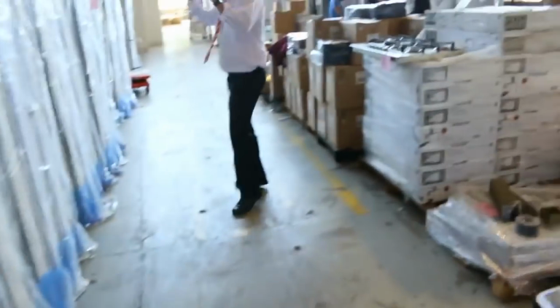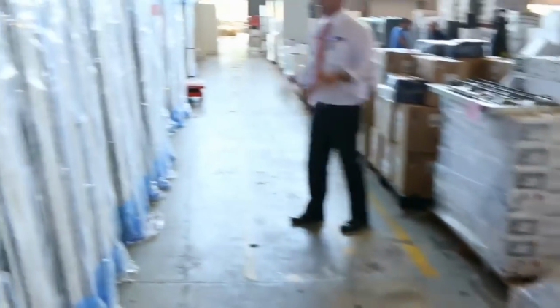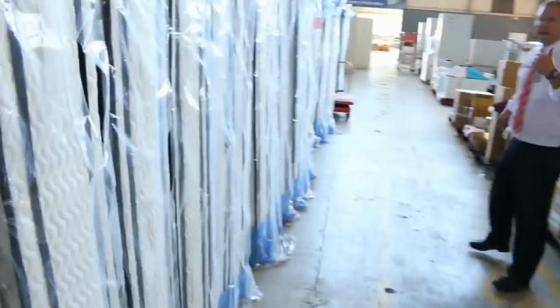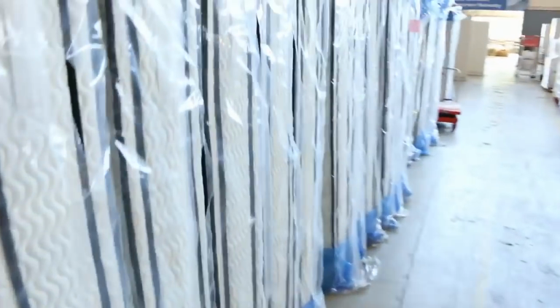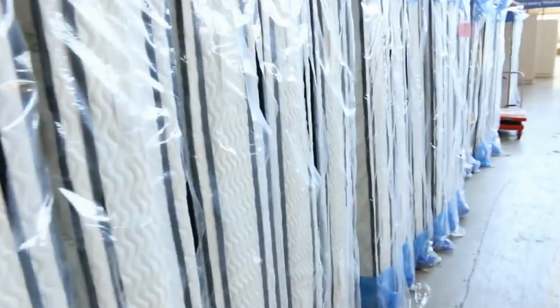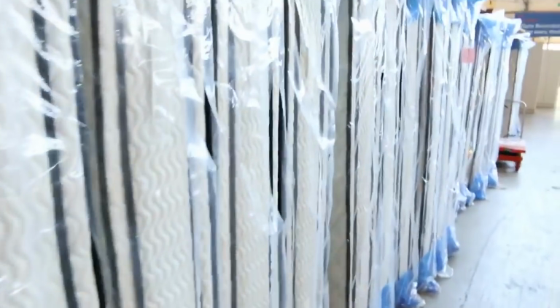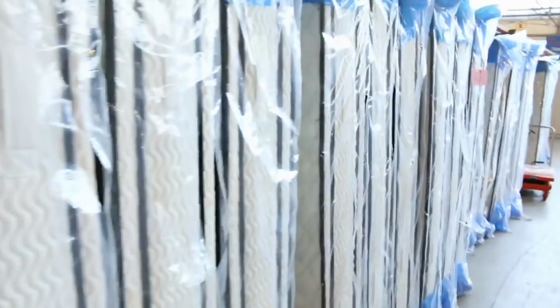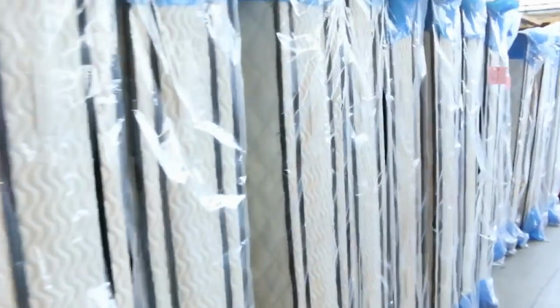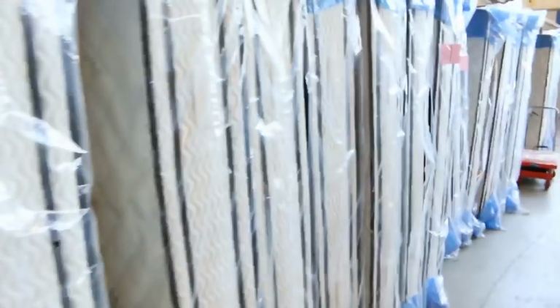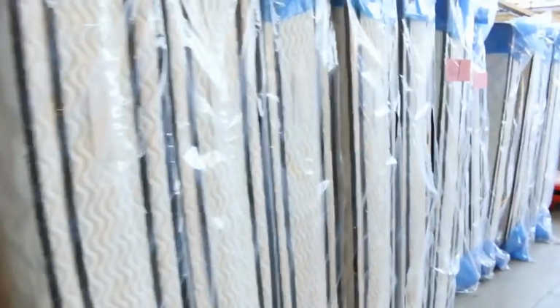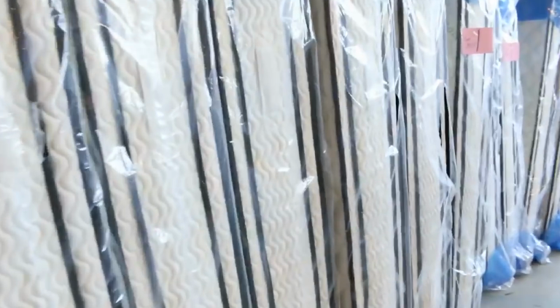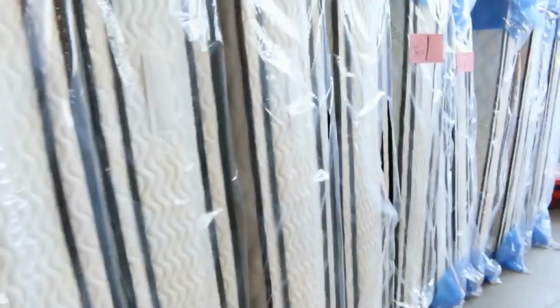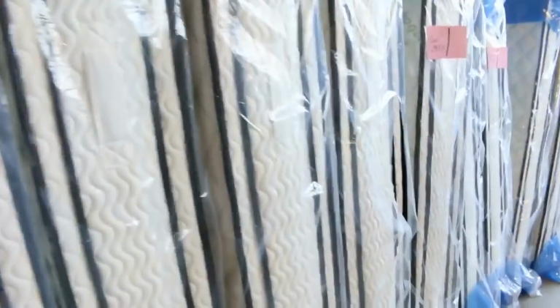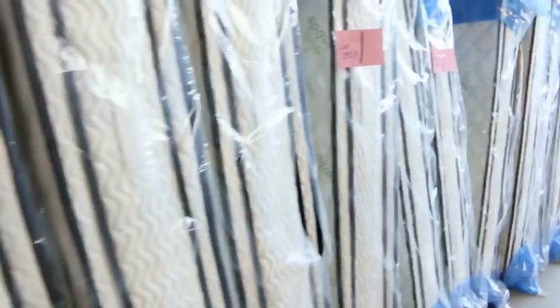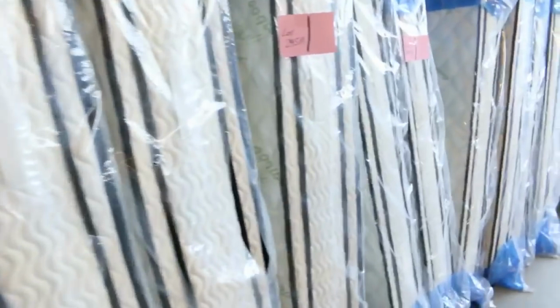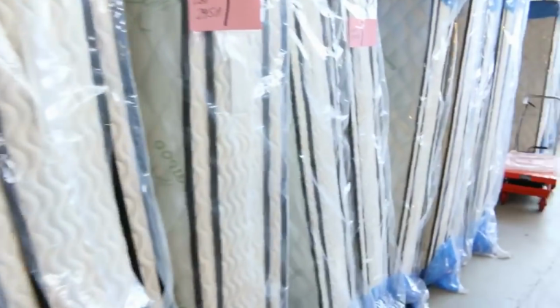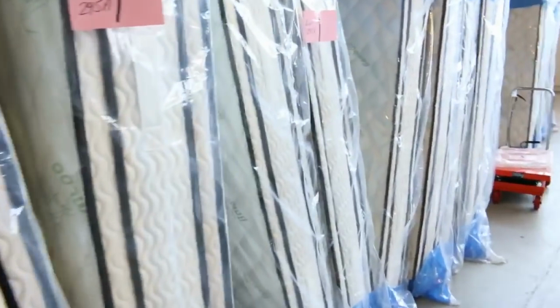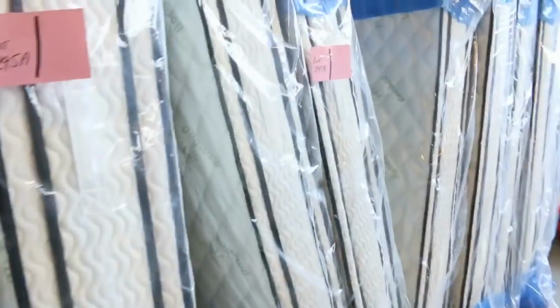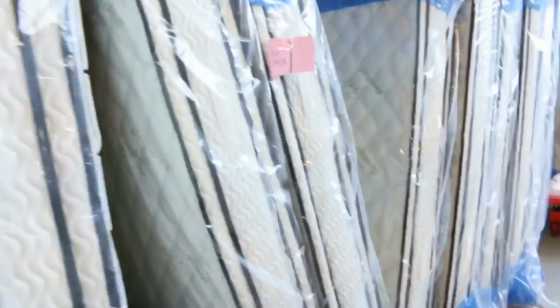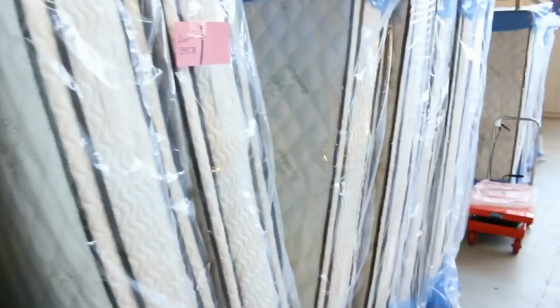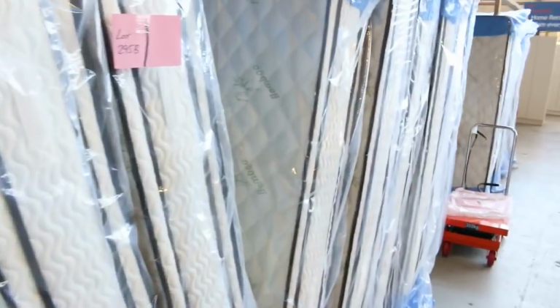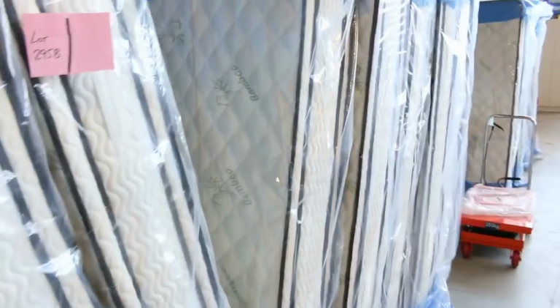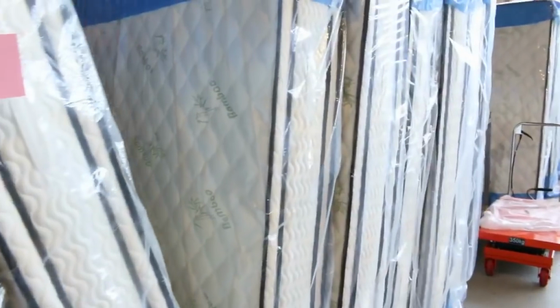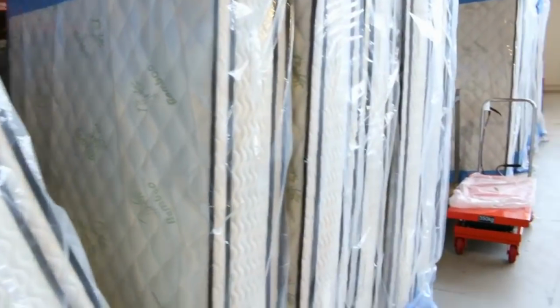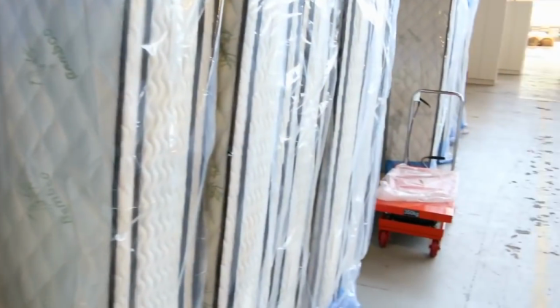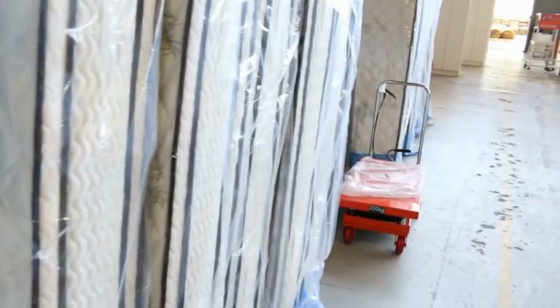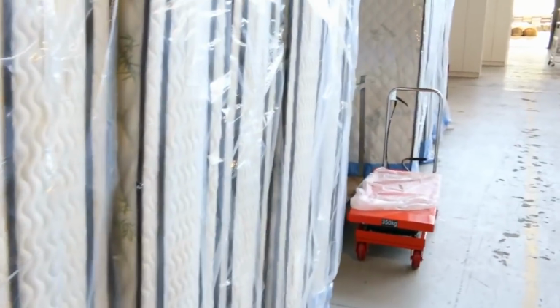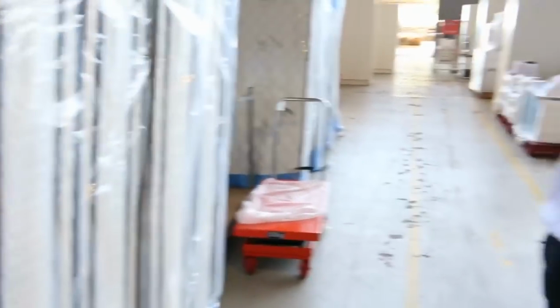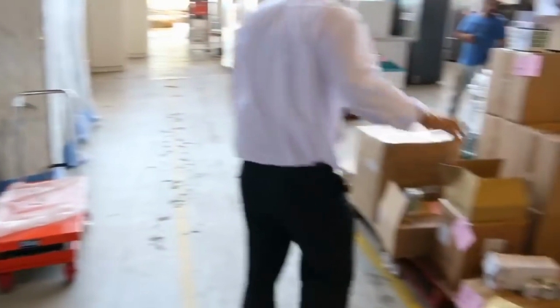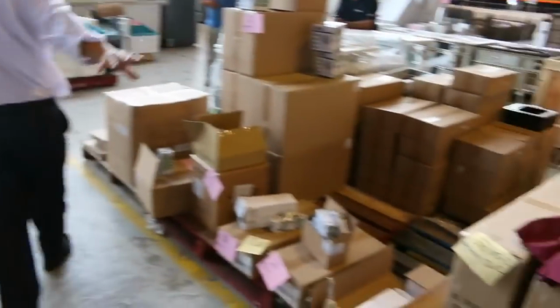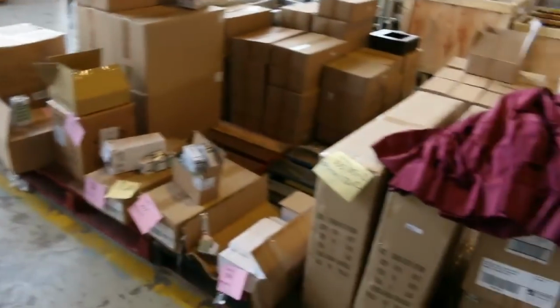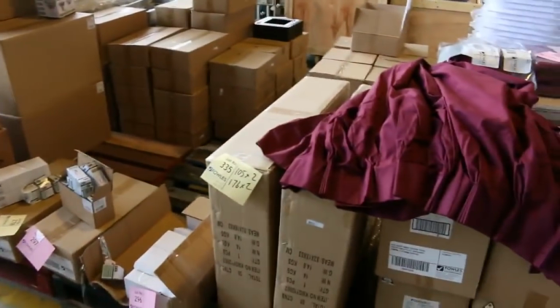There are heaps of mattresses in — king size and queen size, beautiful individual pocket spring mattresses that would be thousands of dollars in the stores. But you're looking at under $500 for the king and under $400 for the queen. Really good buying there.